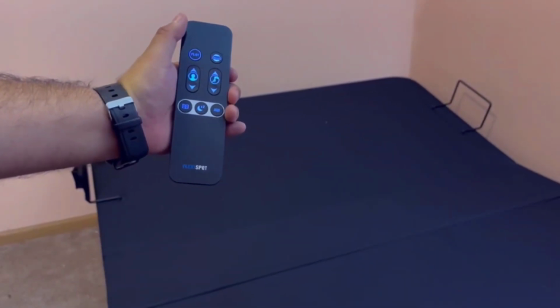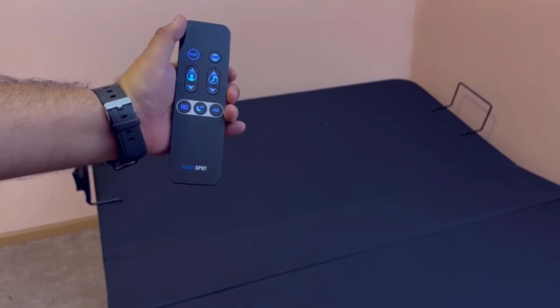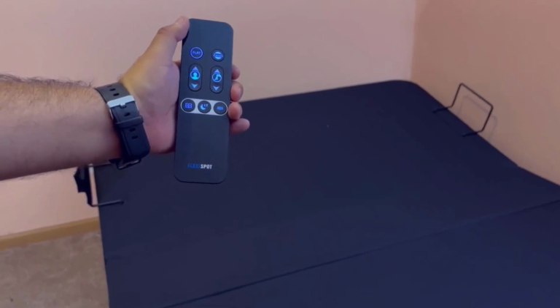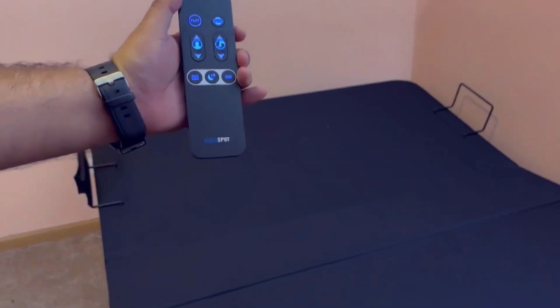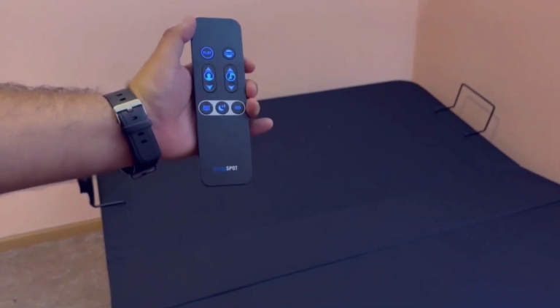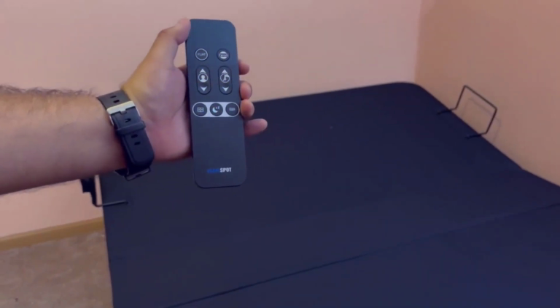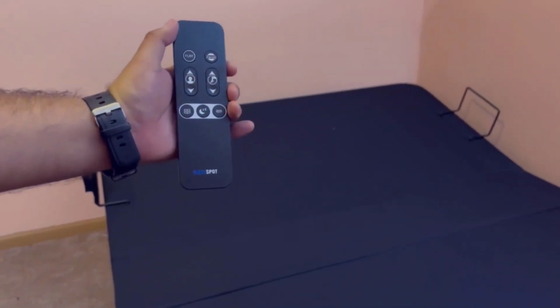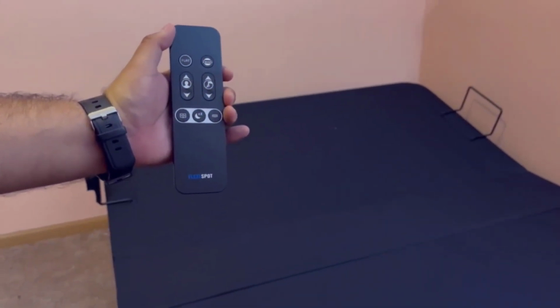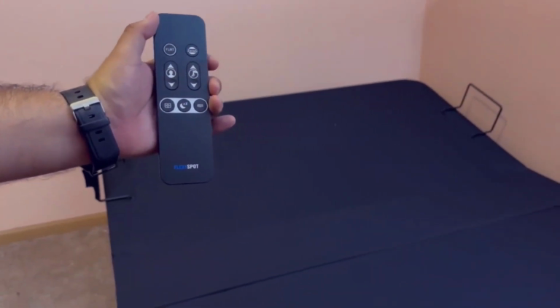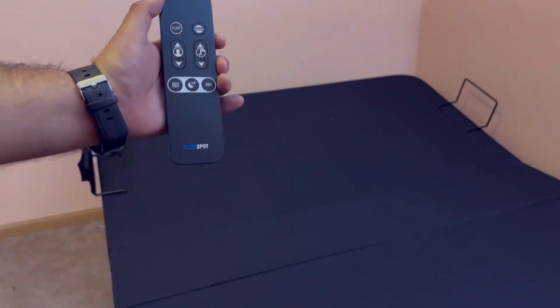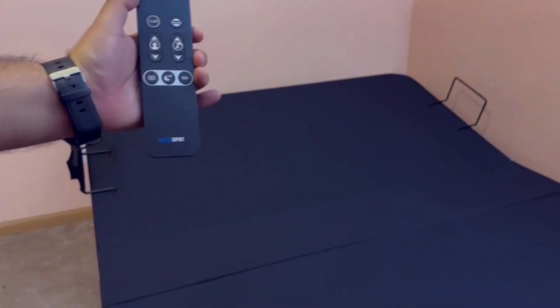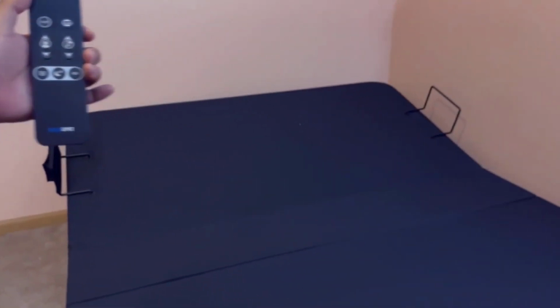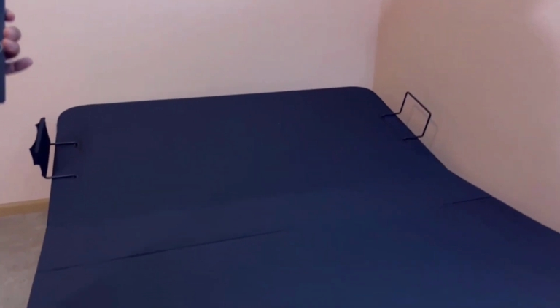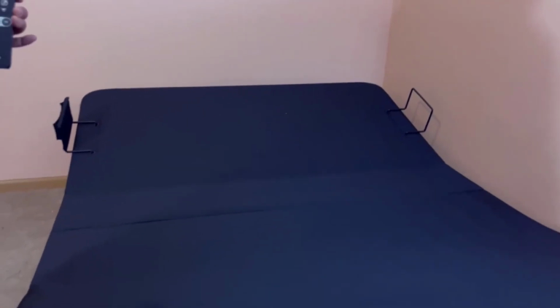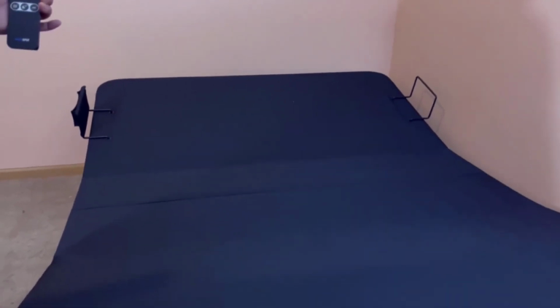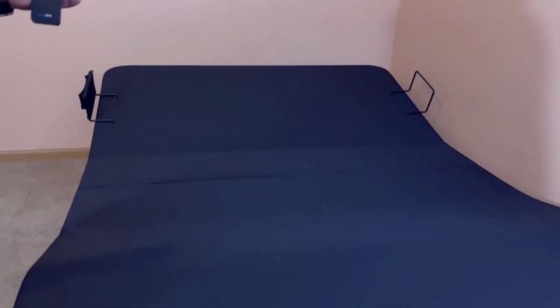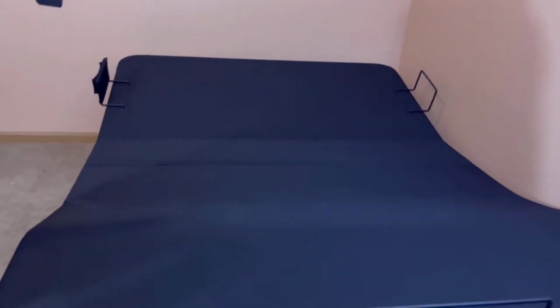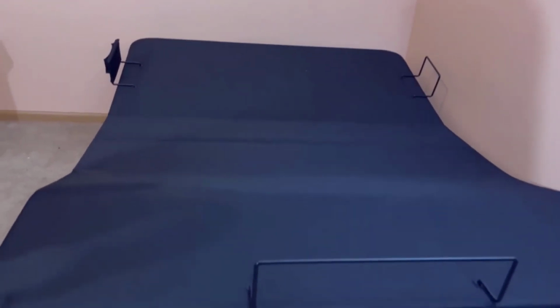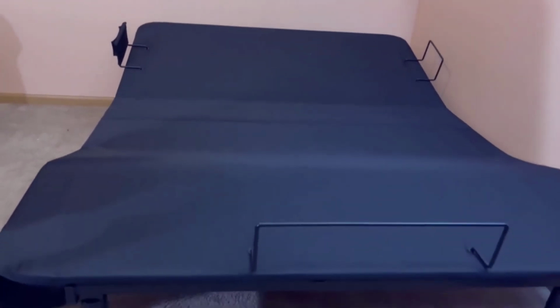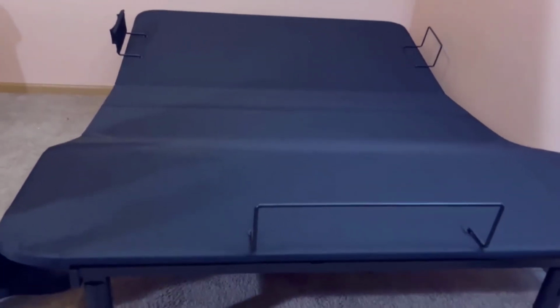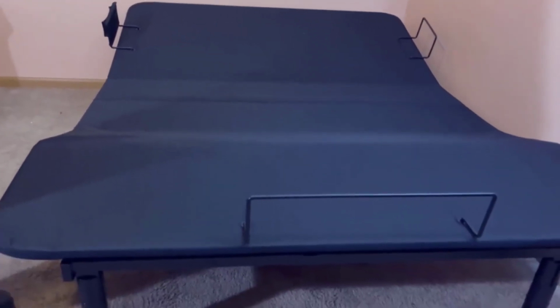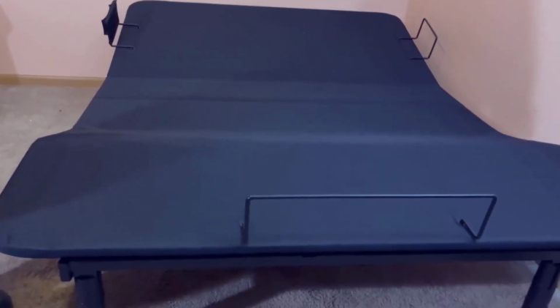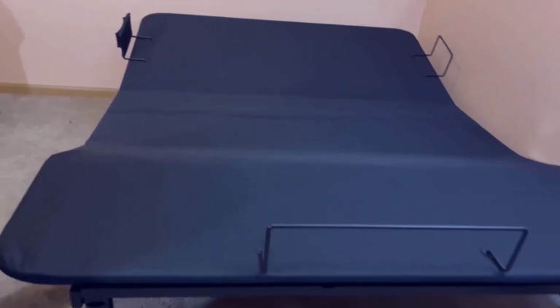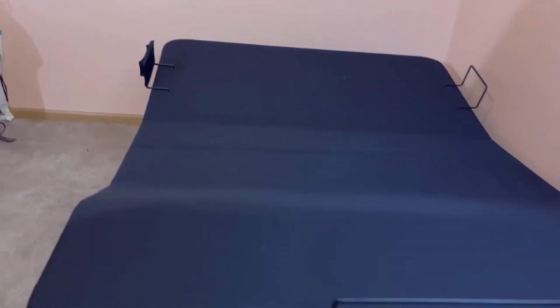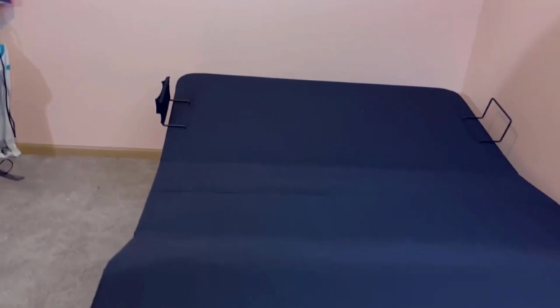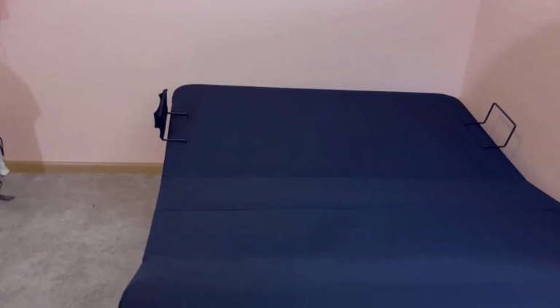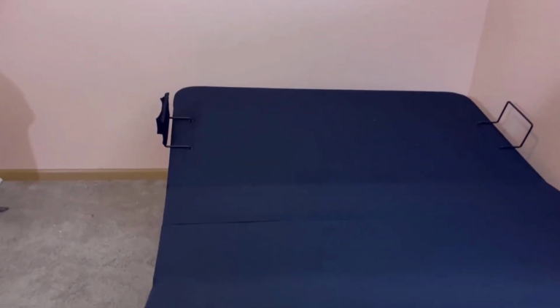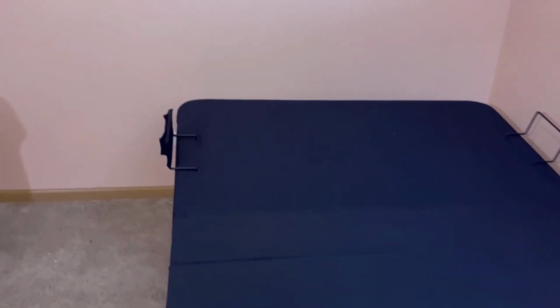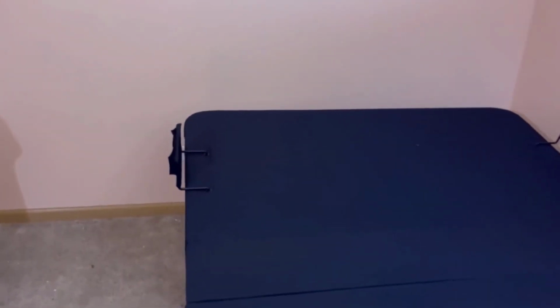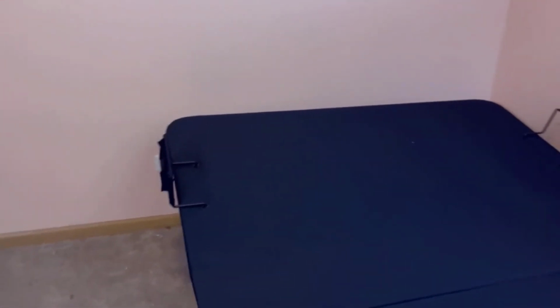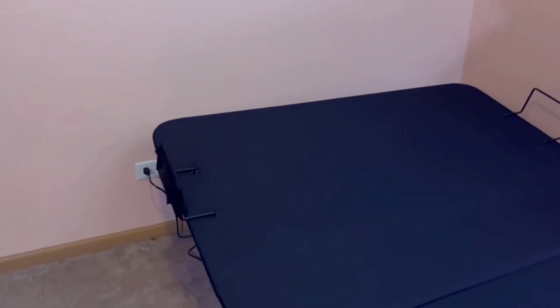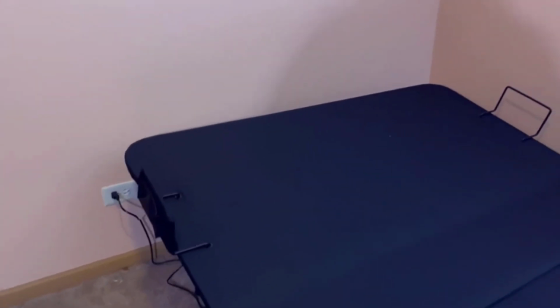Dimensions: product dimensions are 79 inches length by 59 inches width by 15 inches height. Take a moment to look at the specifications — pause if you'd like to read them thoroughly.